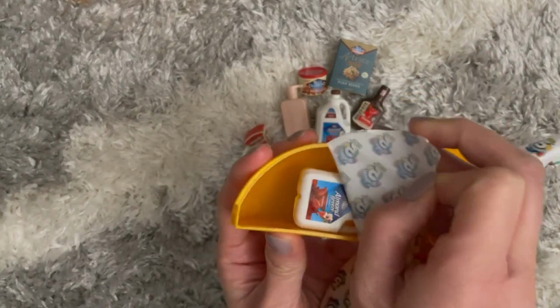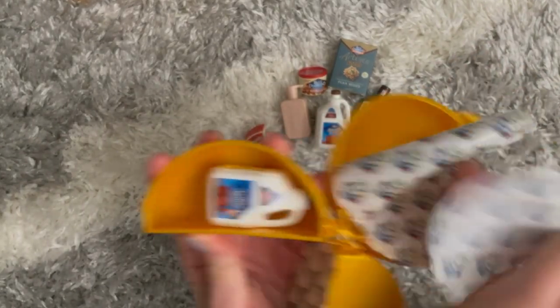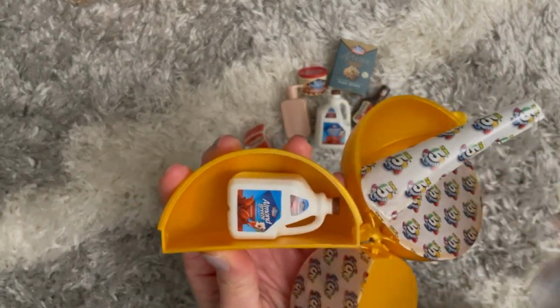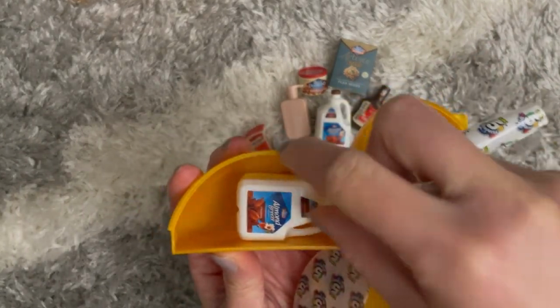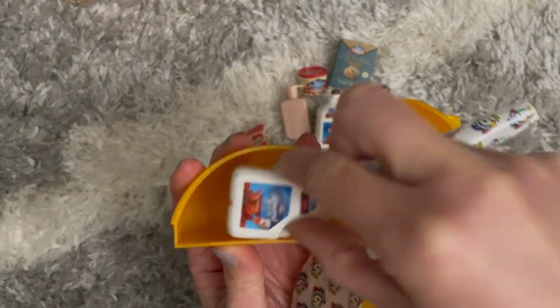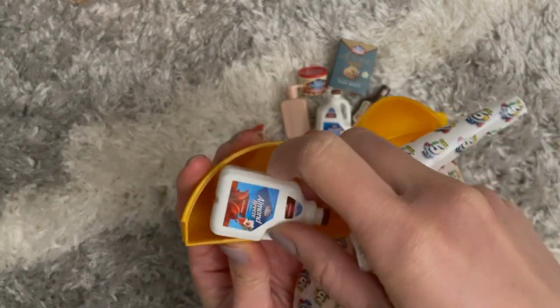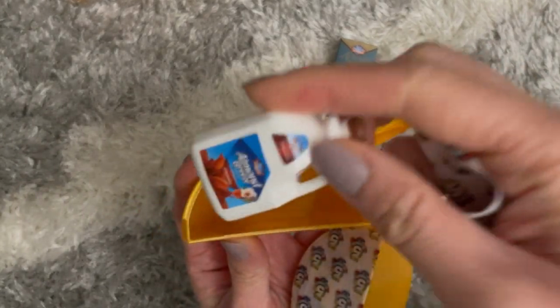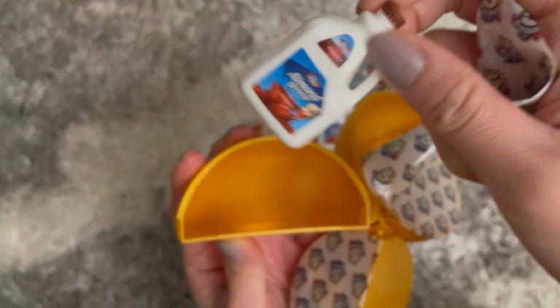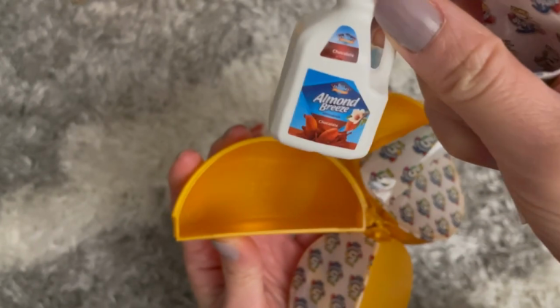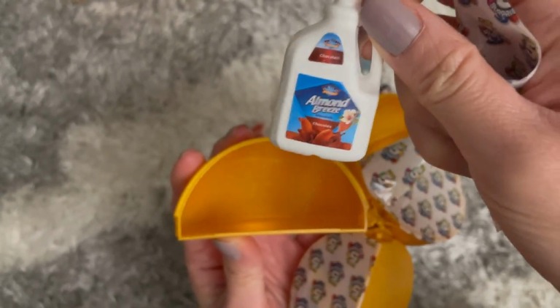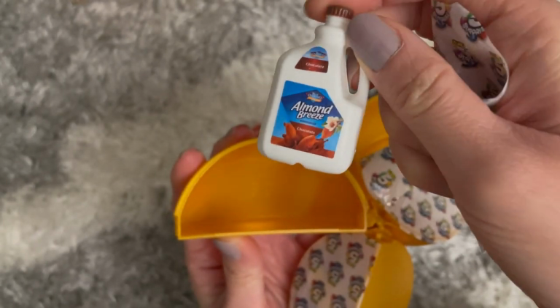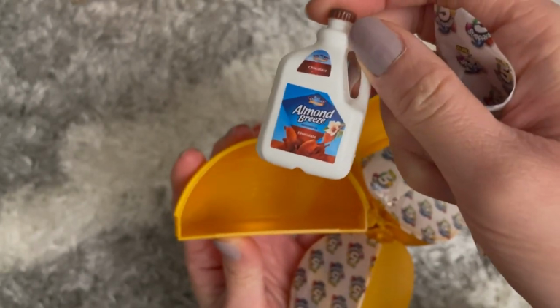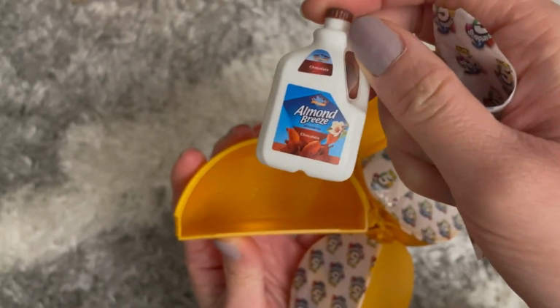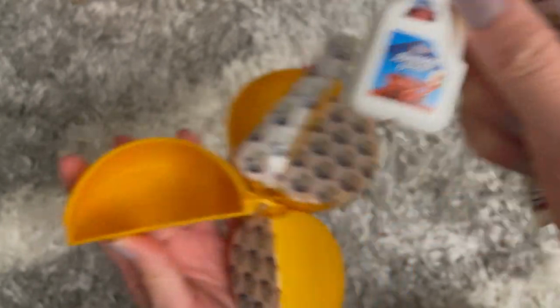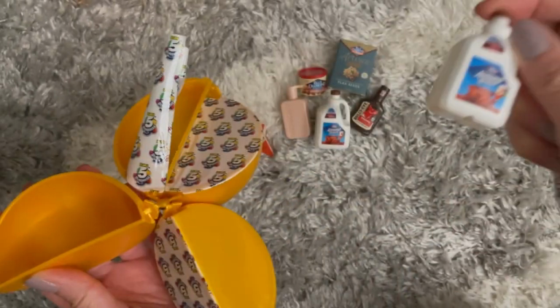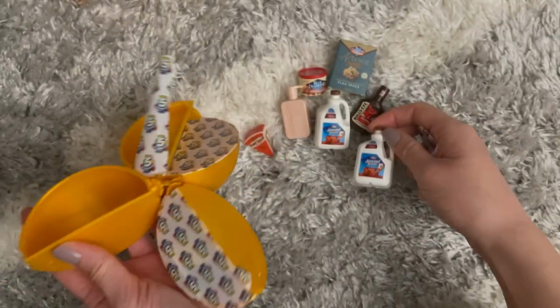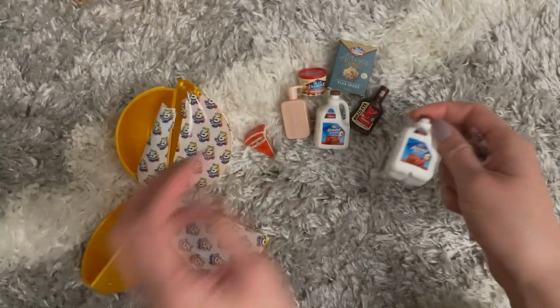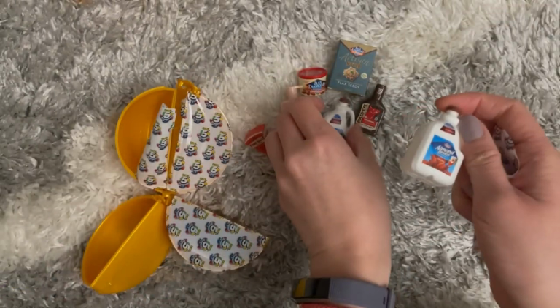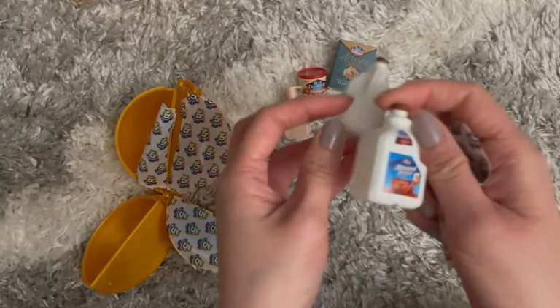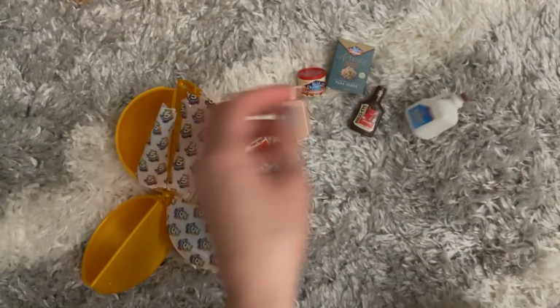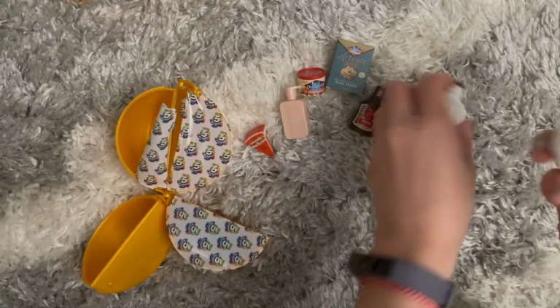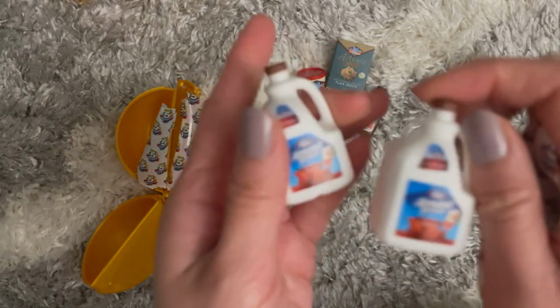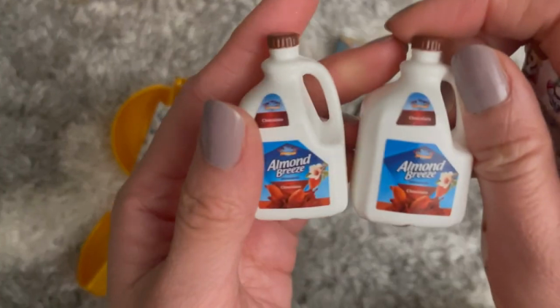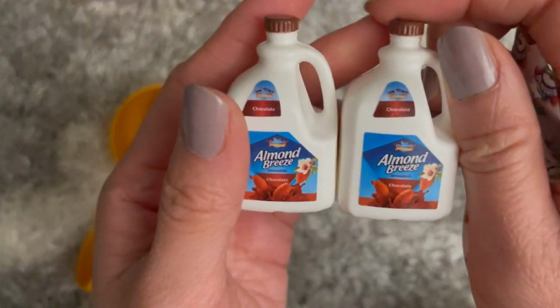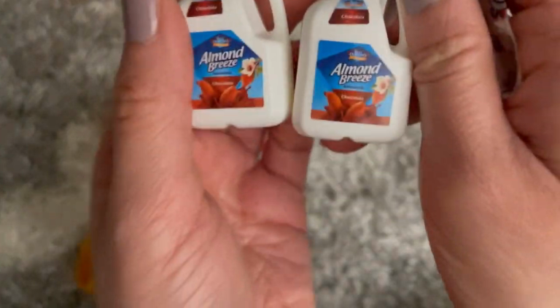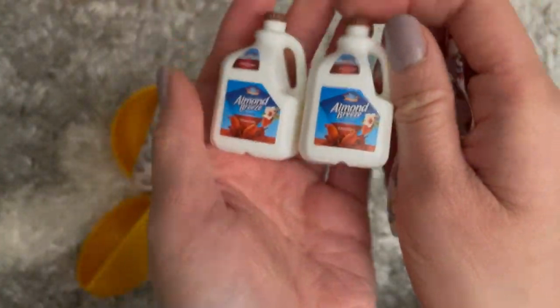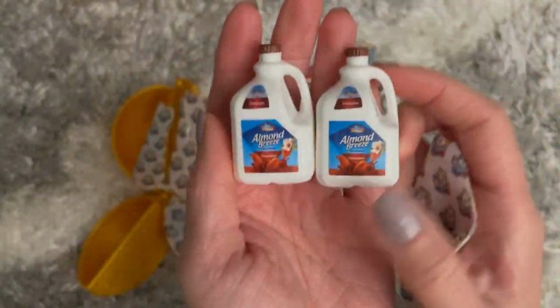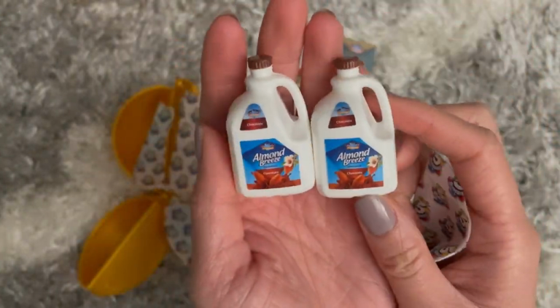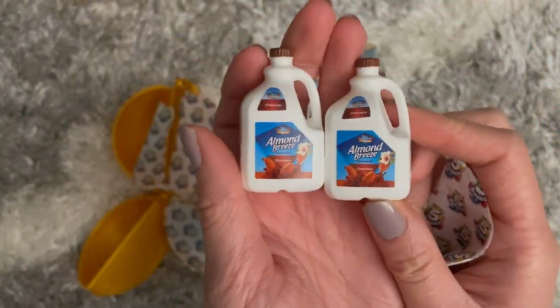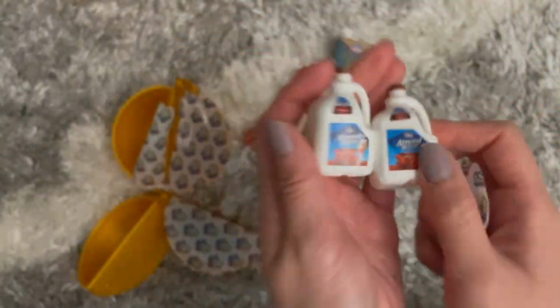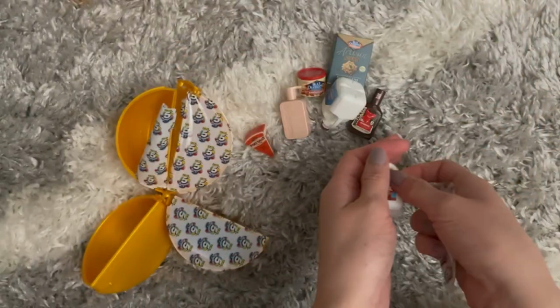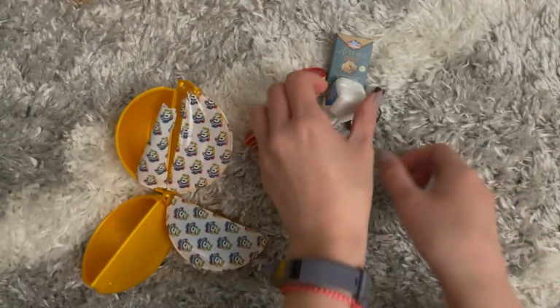Another milk! Got another almond milk. Wait, is this different? Hold on — oh no, they're both chocolate. I thought they were different flavors but they're both chocolate milks.